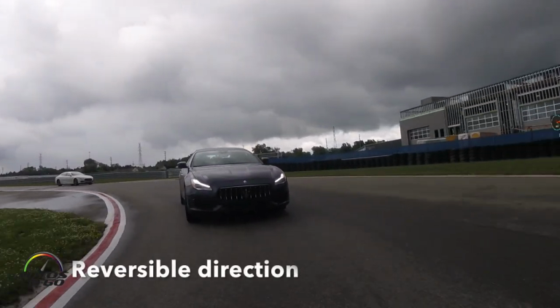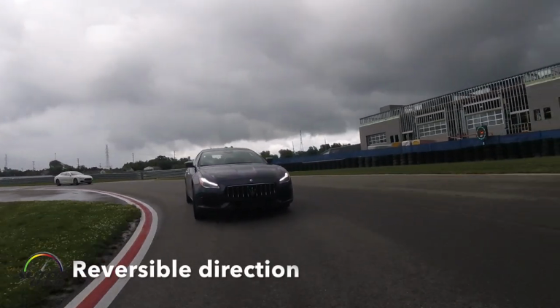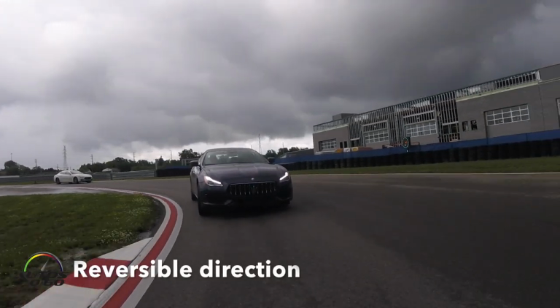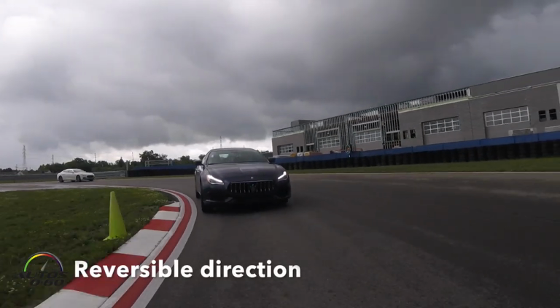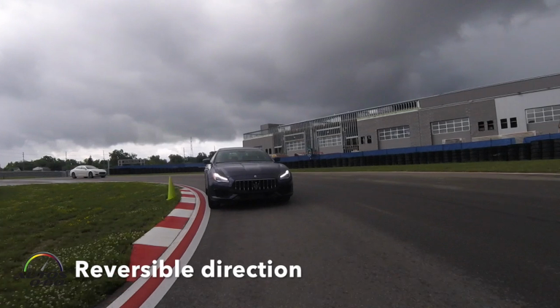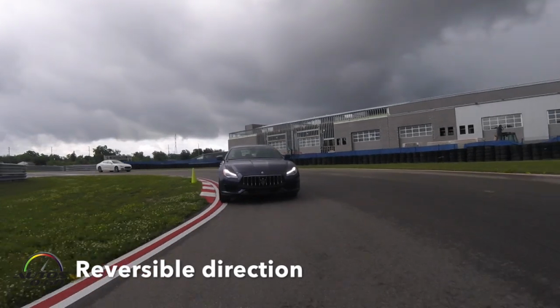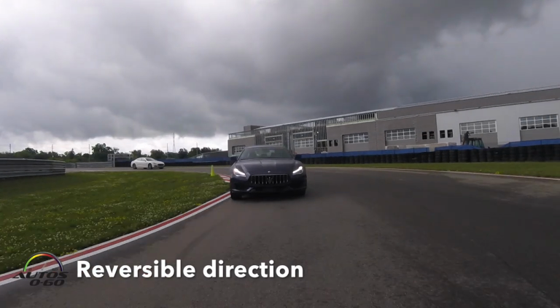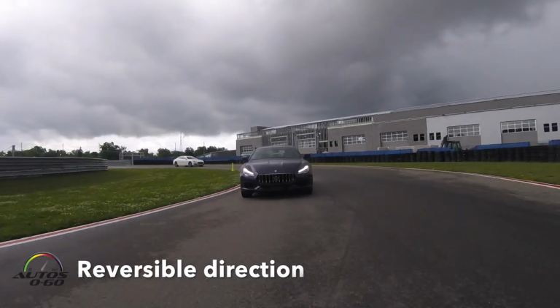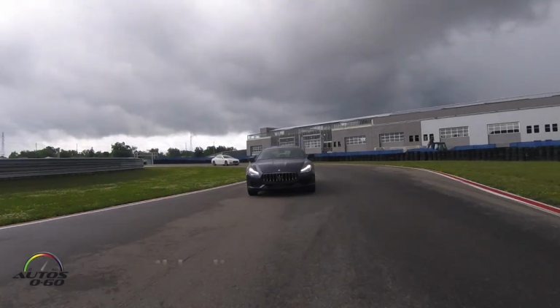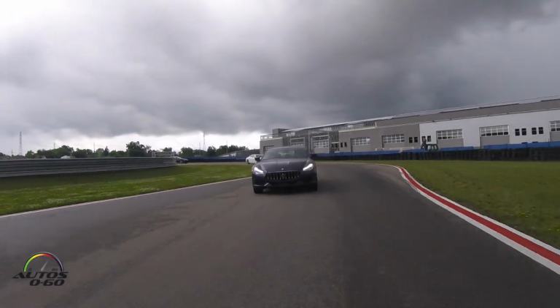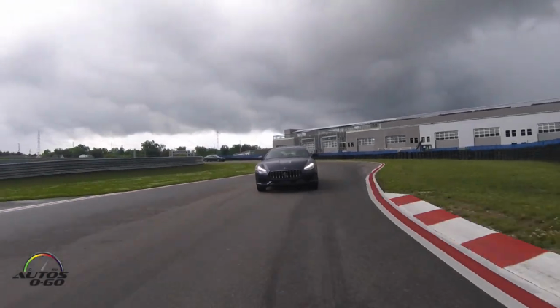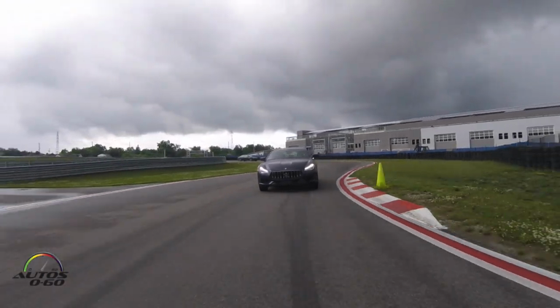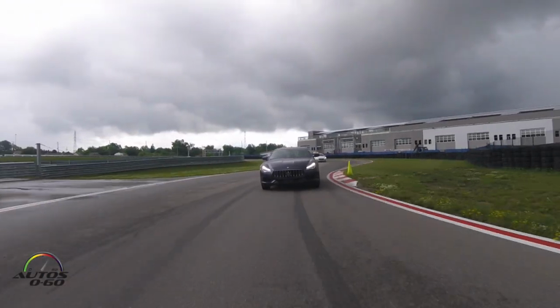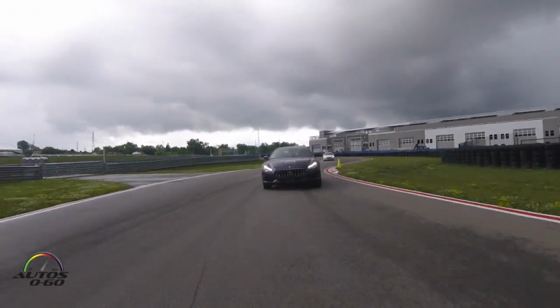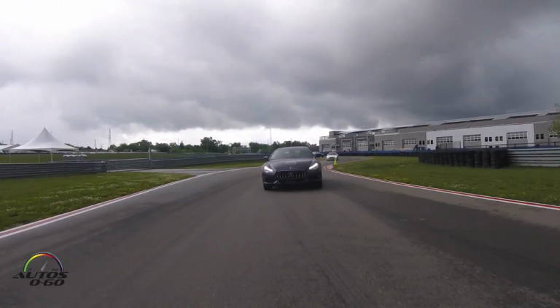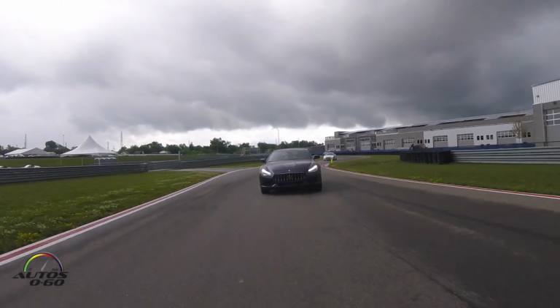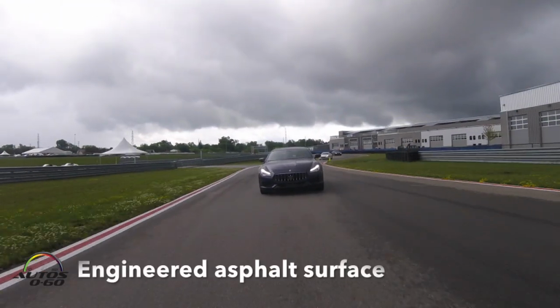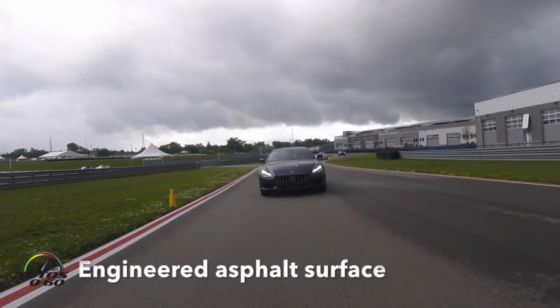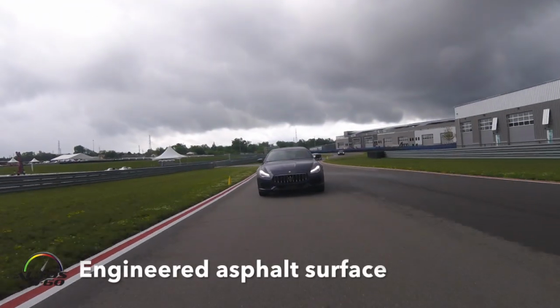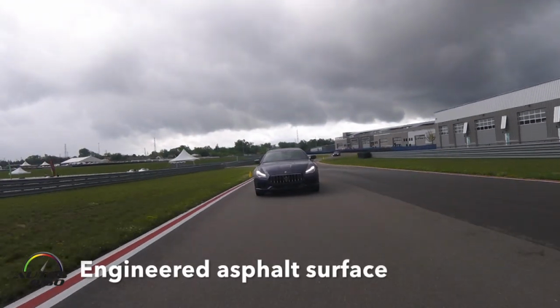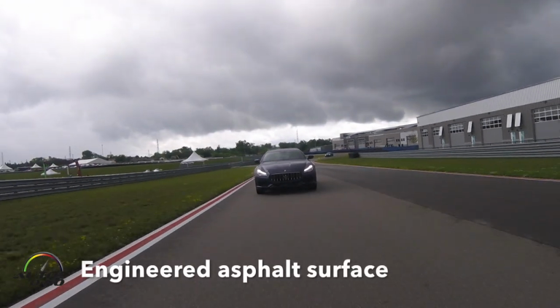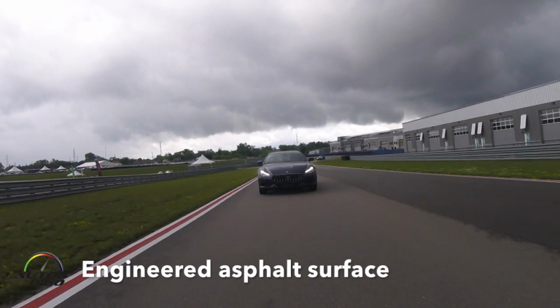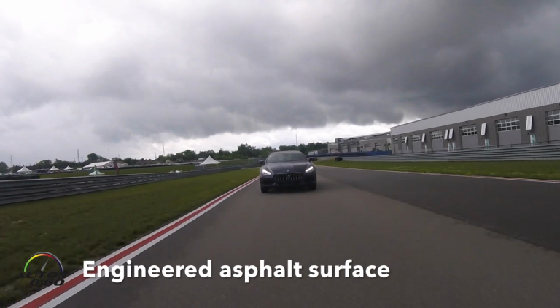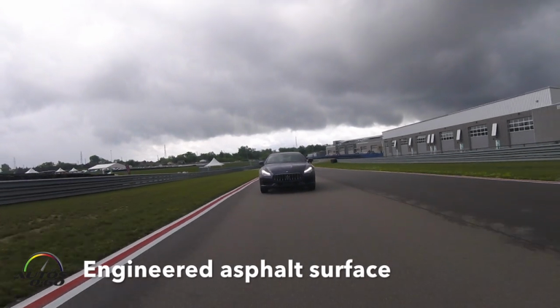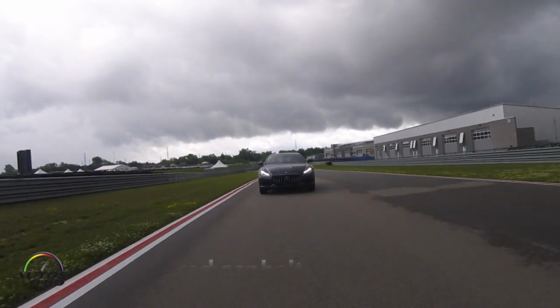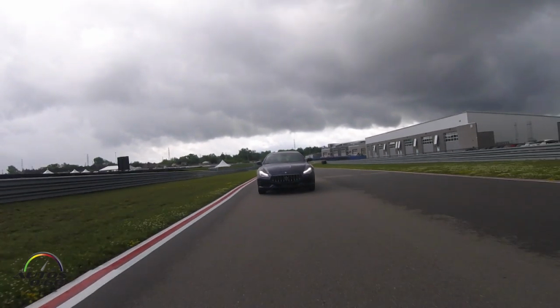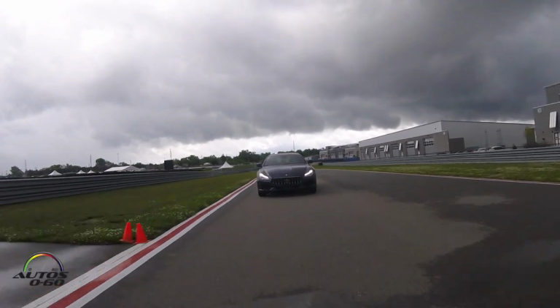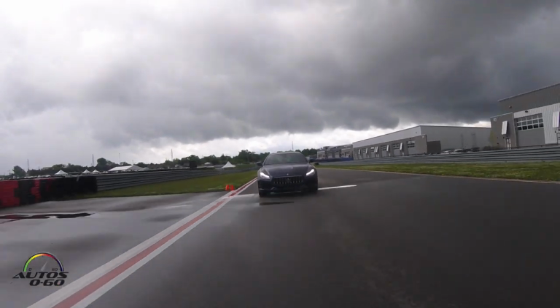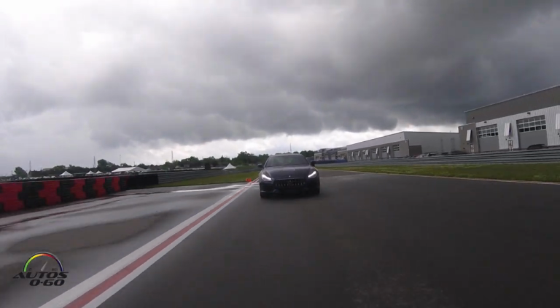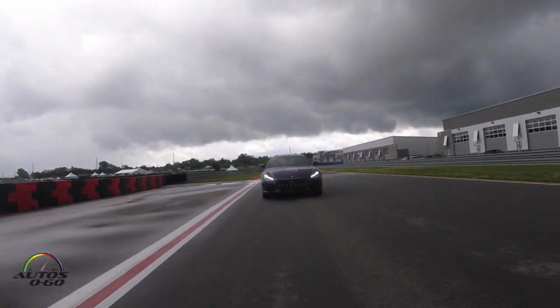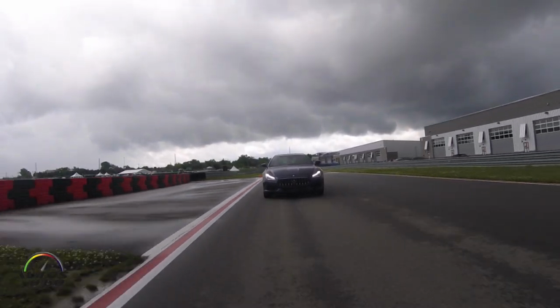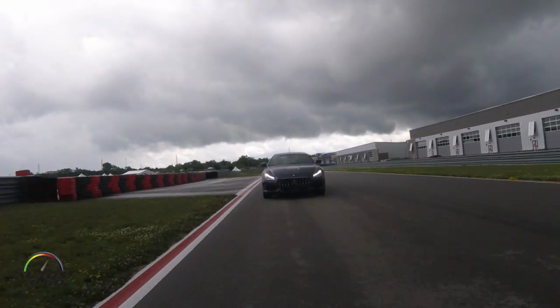Solid brakes on here into the long sweeping left-hand section of two corners. Get the car straight for just a second before returning back left onto the back stretch.